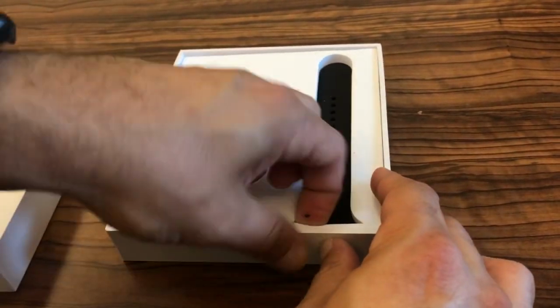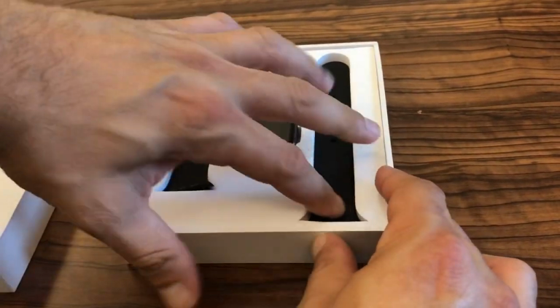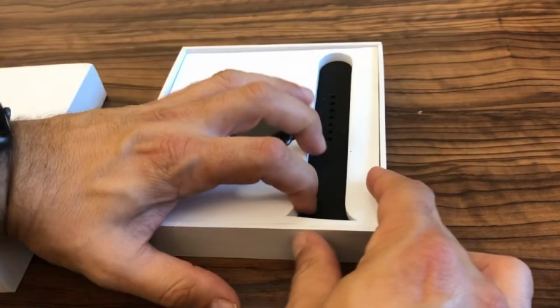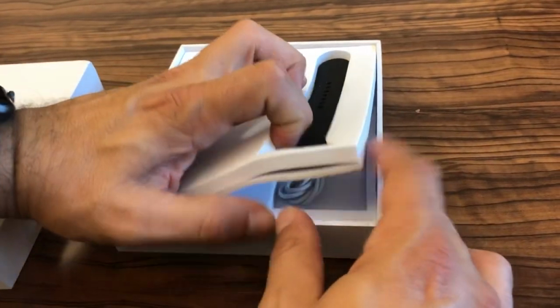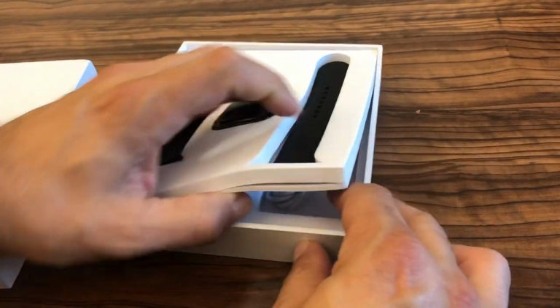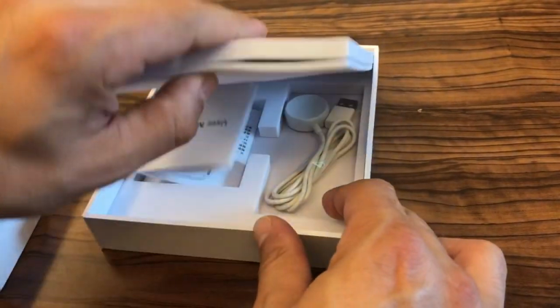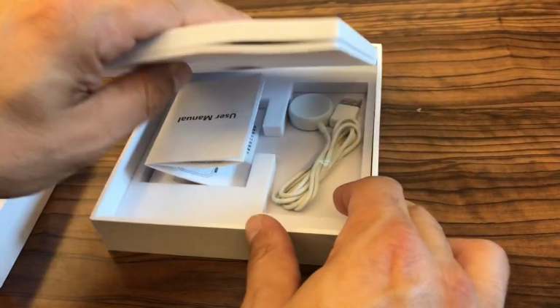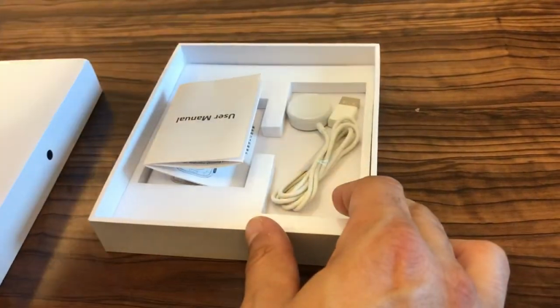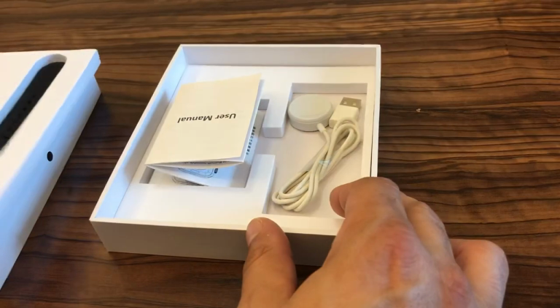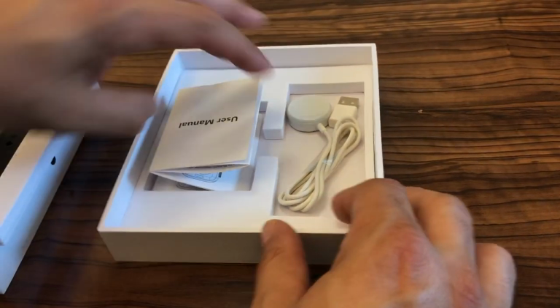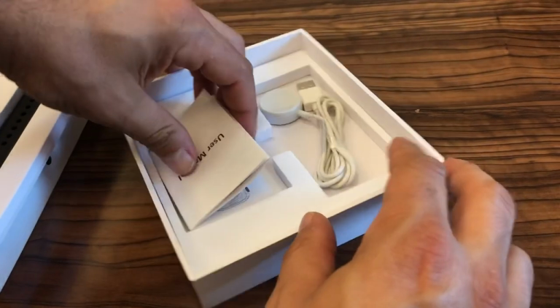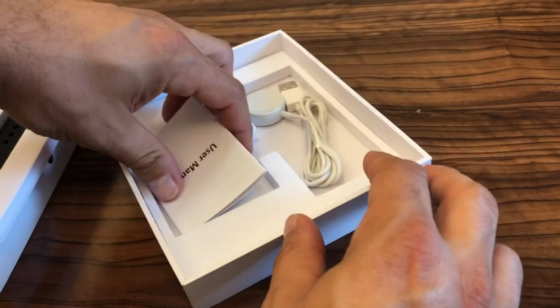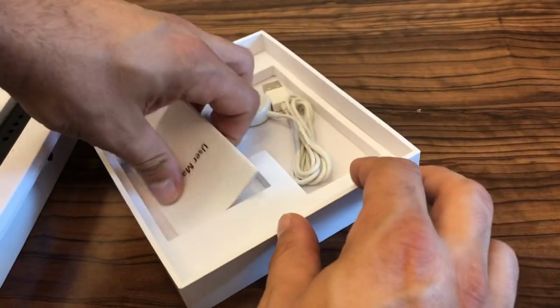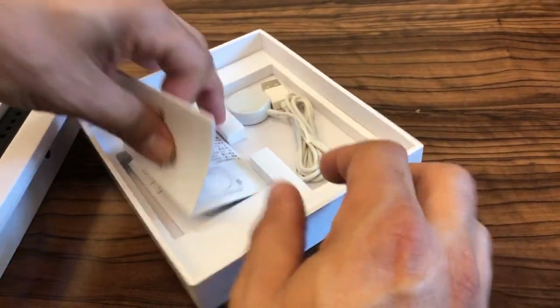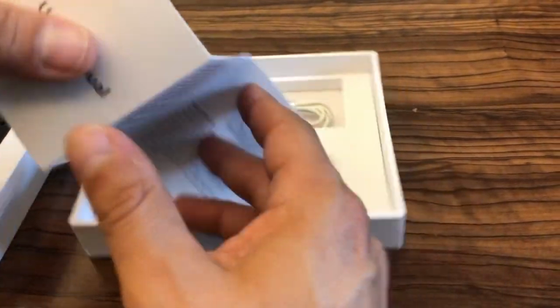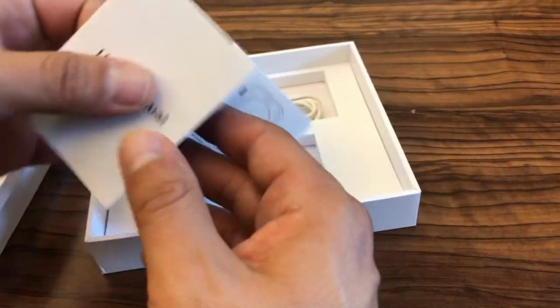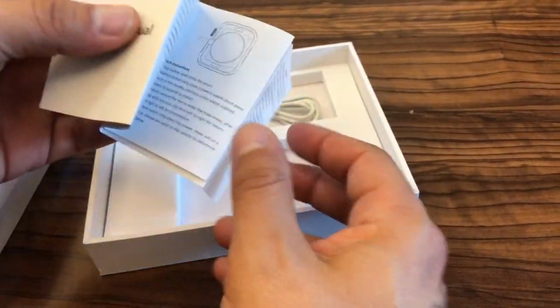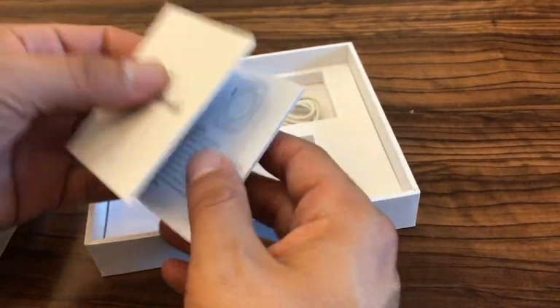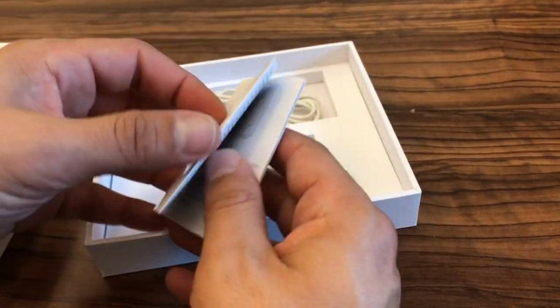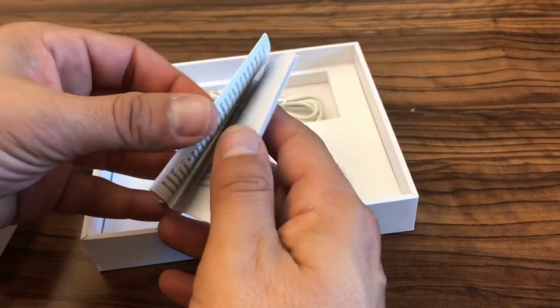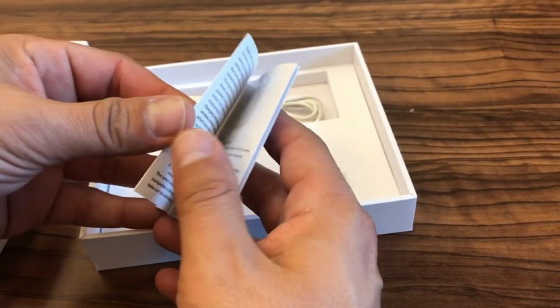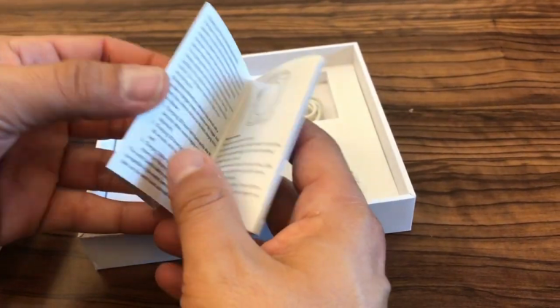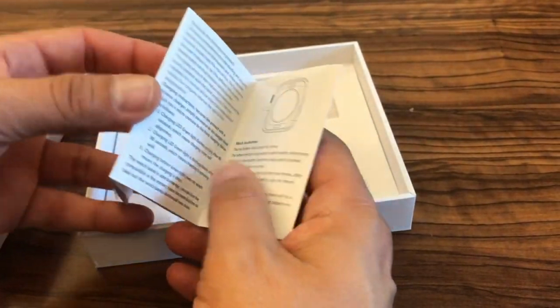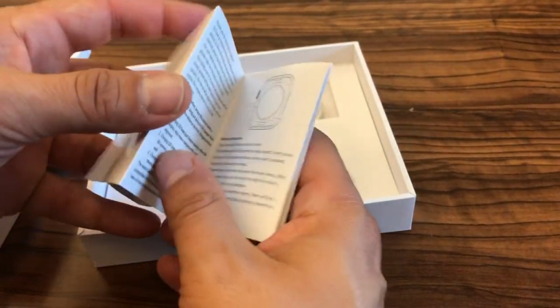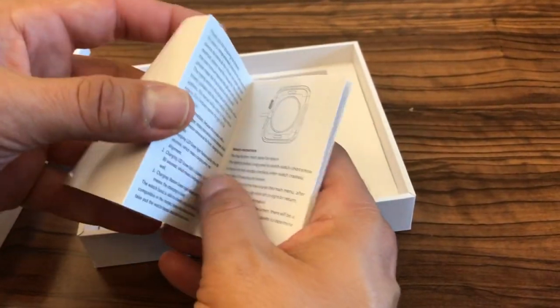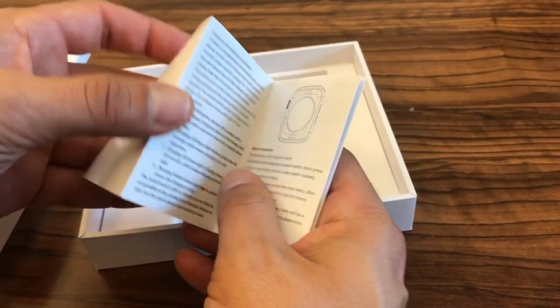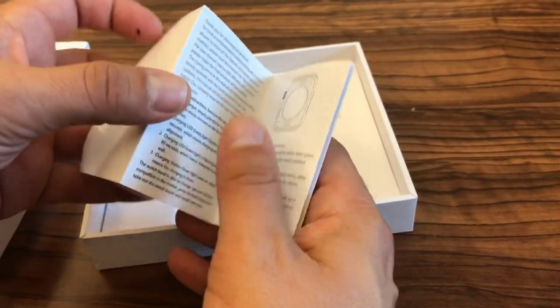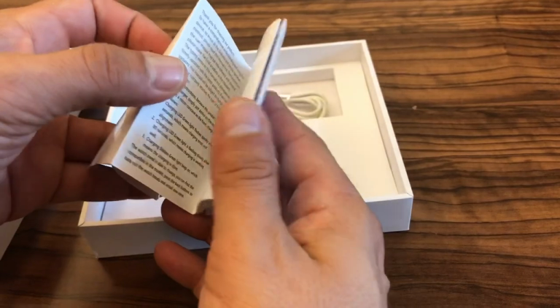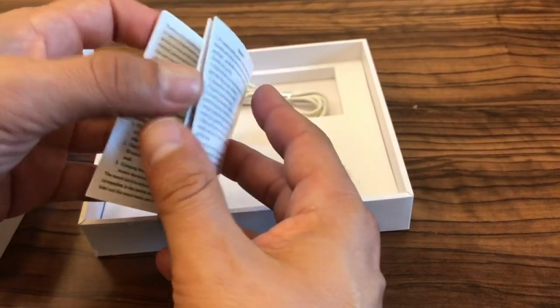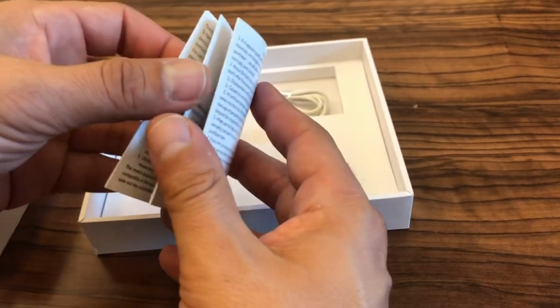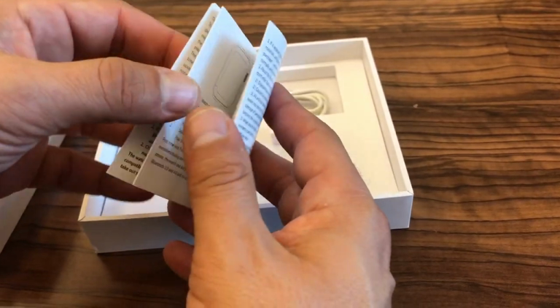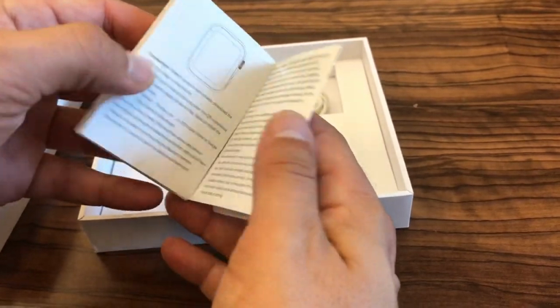Underneath the tray there's a user manual and a wireless charging cable. In the user manual it gives you instructions on how to sync to your phone.